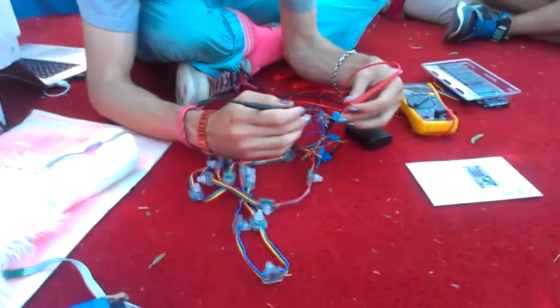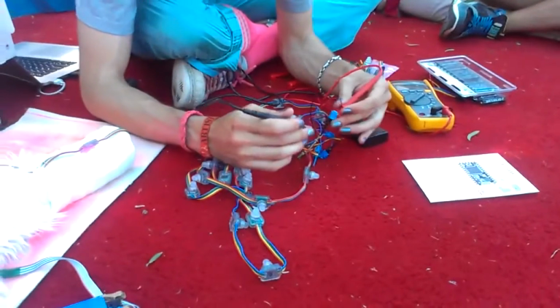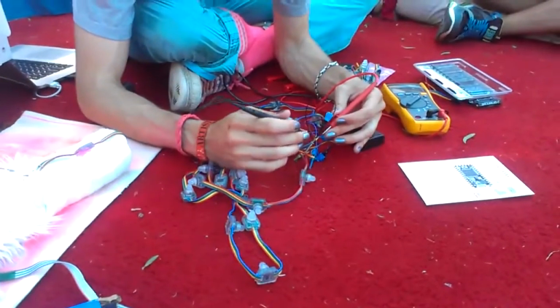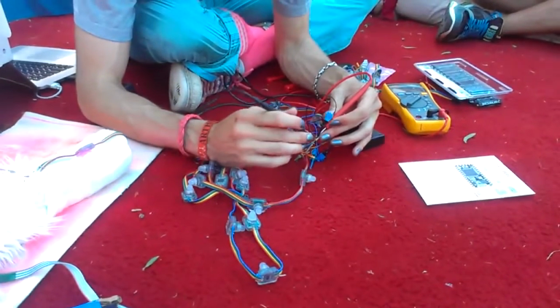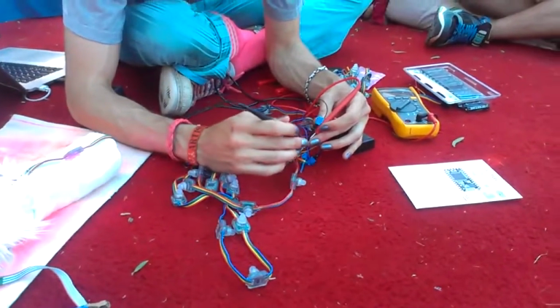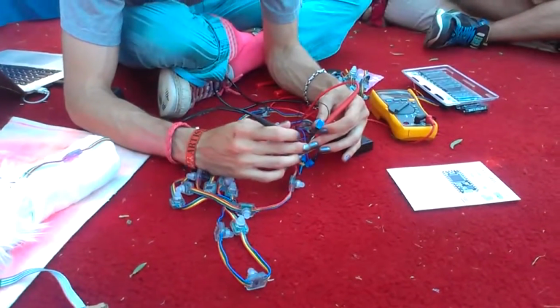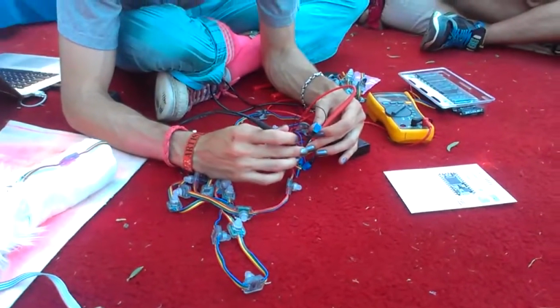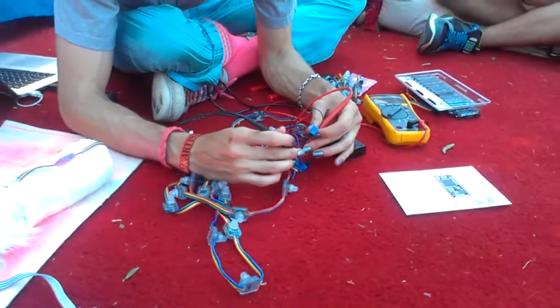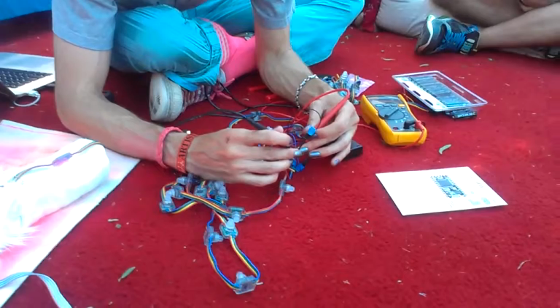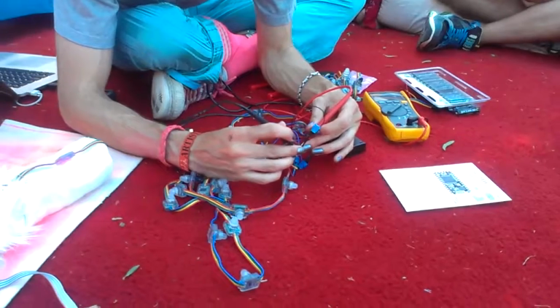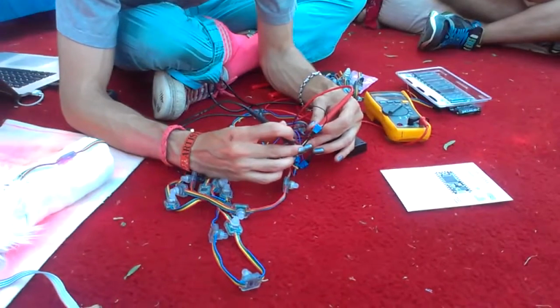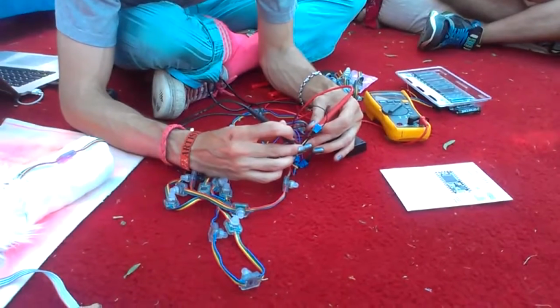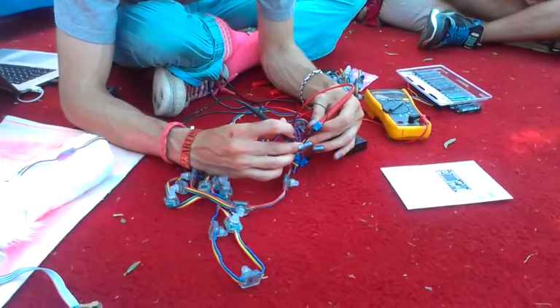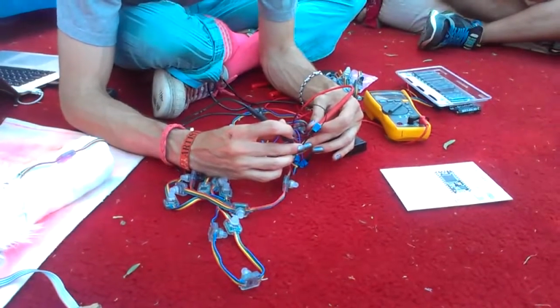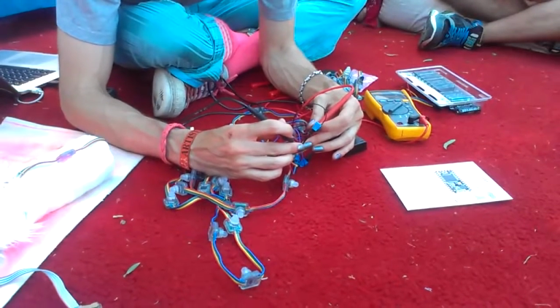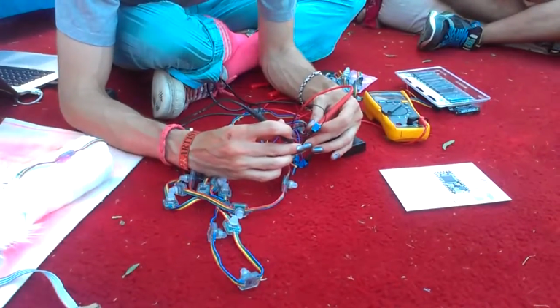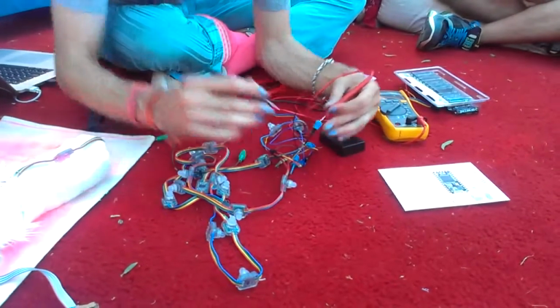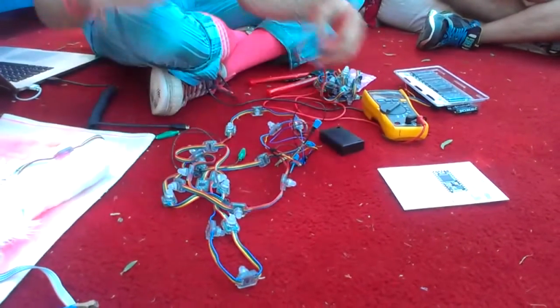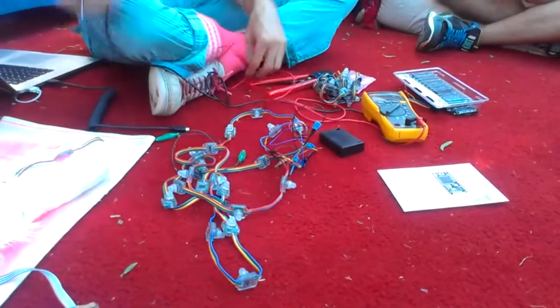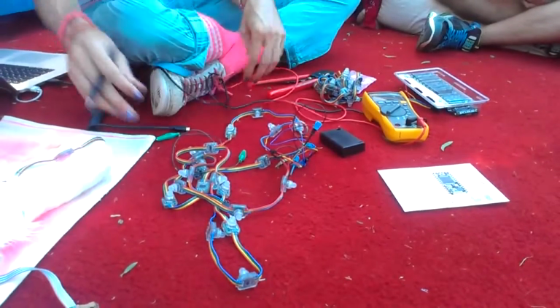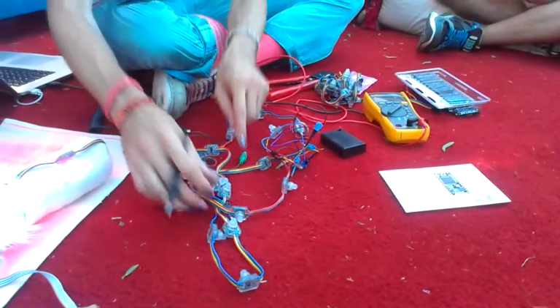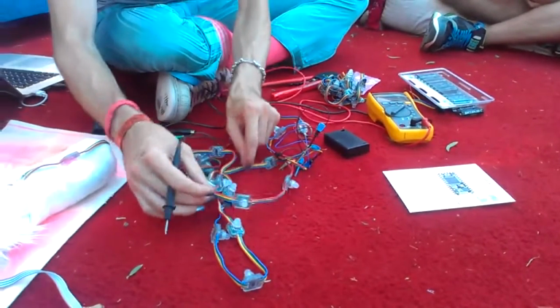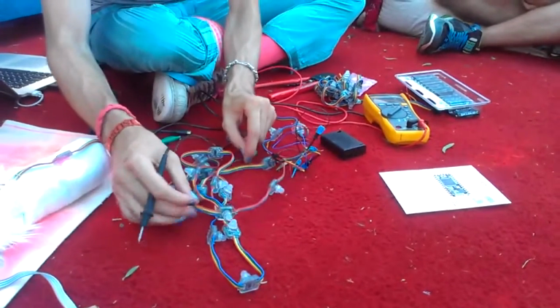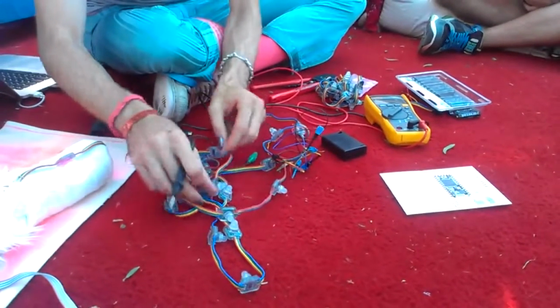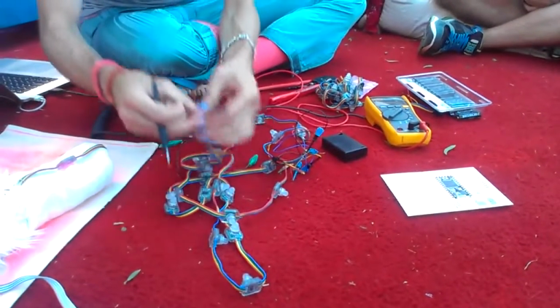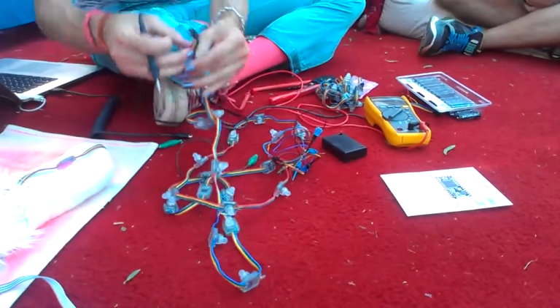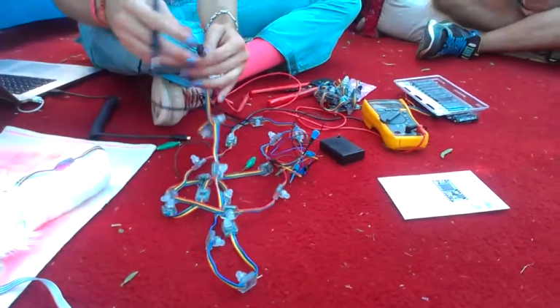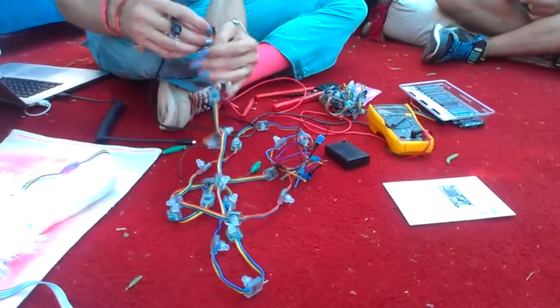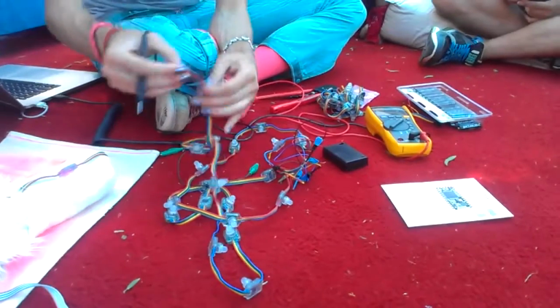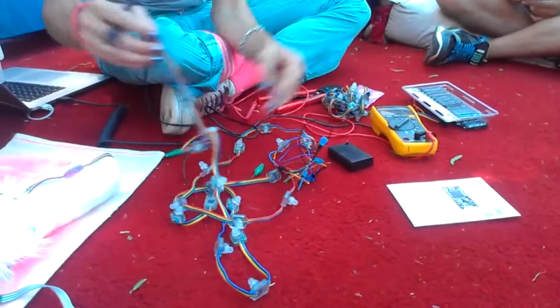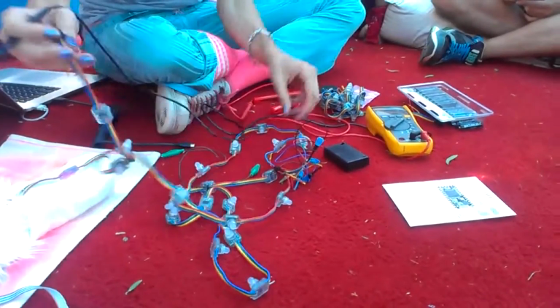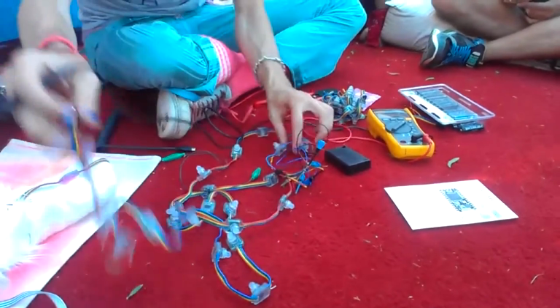The first thing to test is that I'm having power here. So that's going up to 5 volts — that's pretty happy. The other thing to check is this LED strip is powering up.